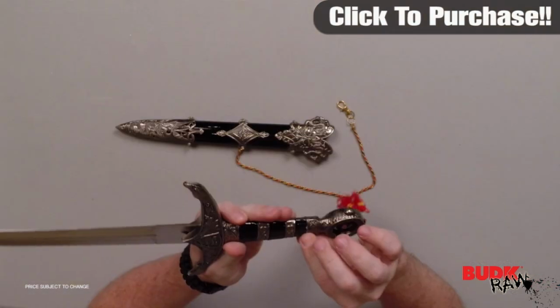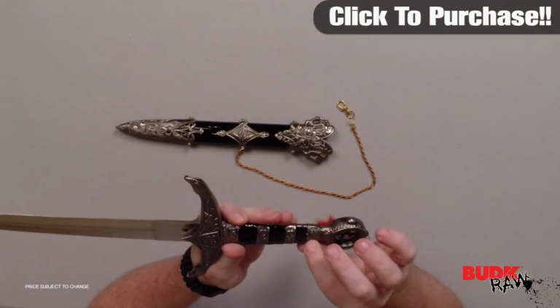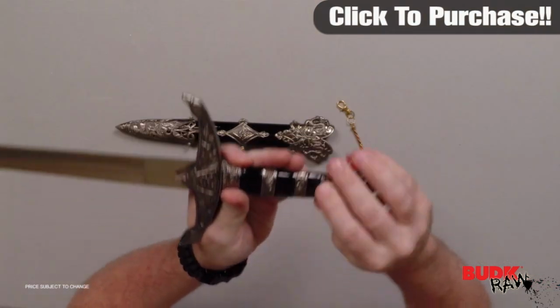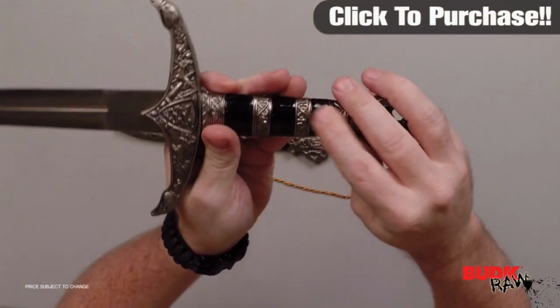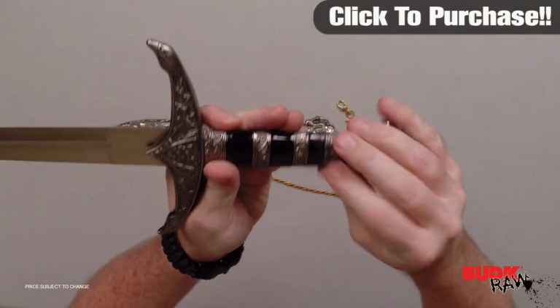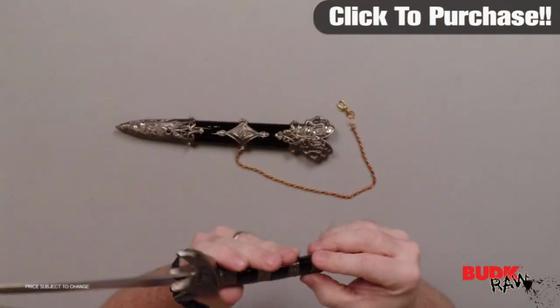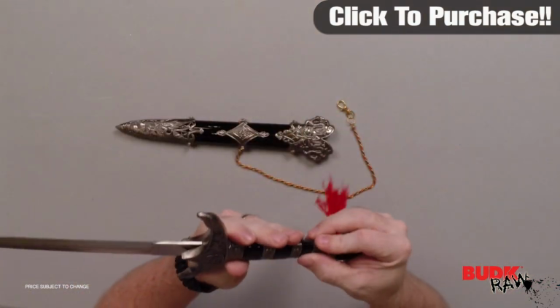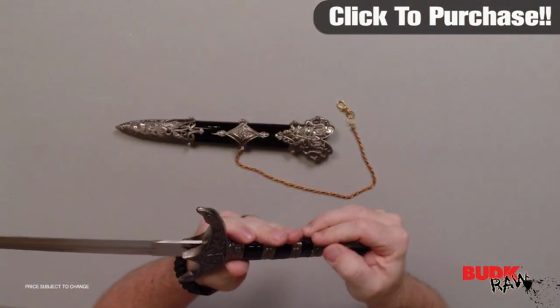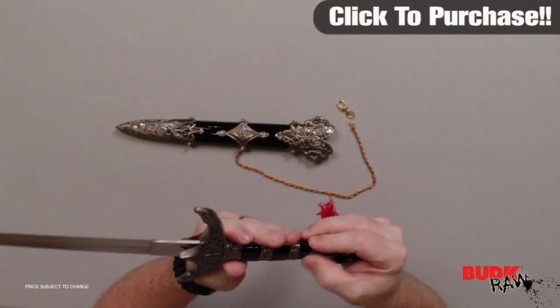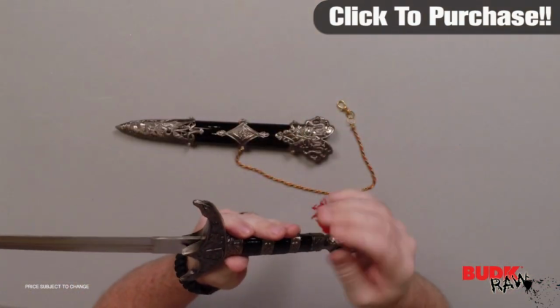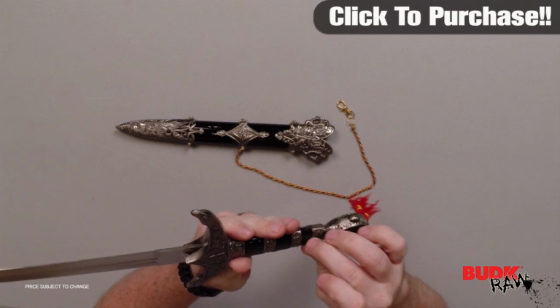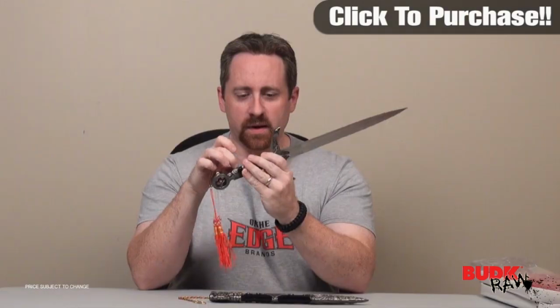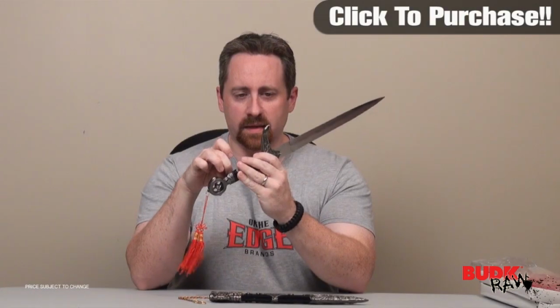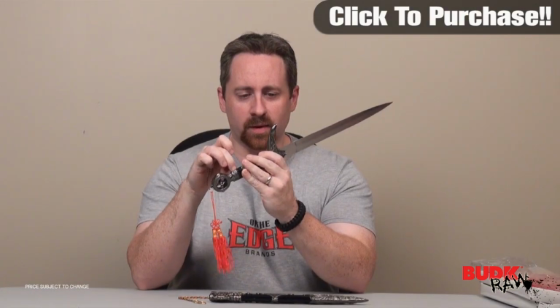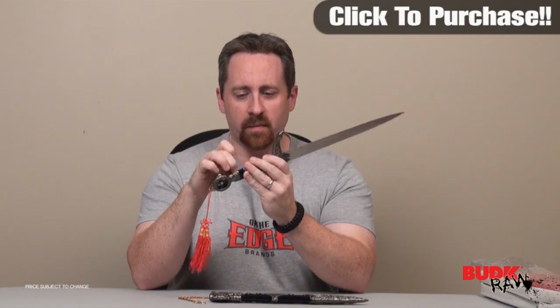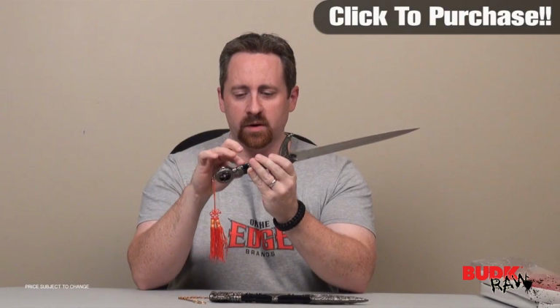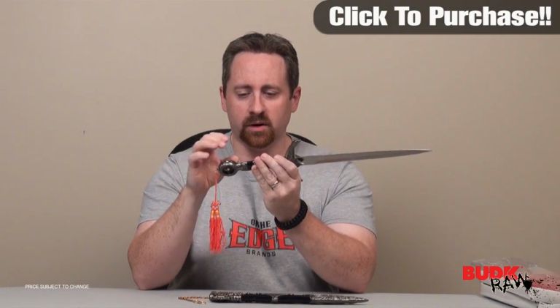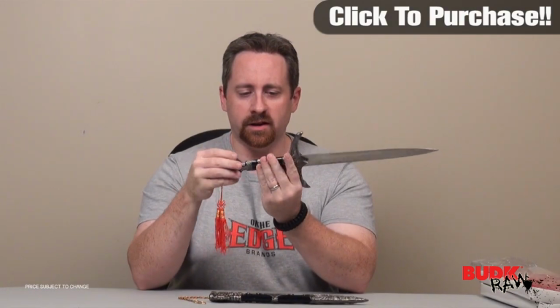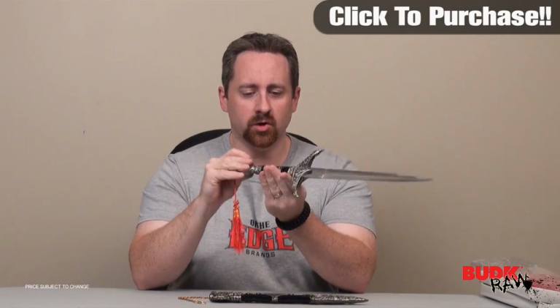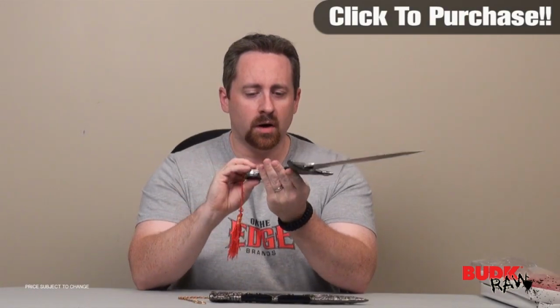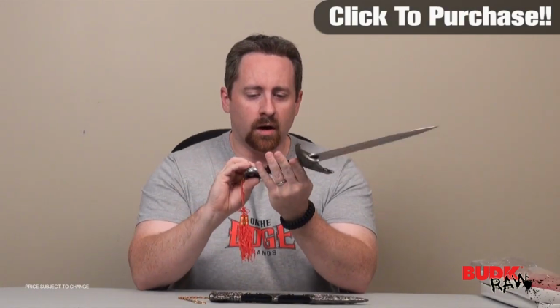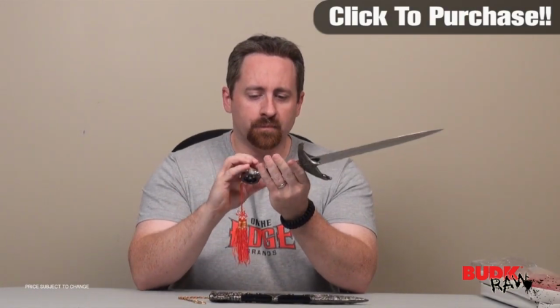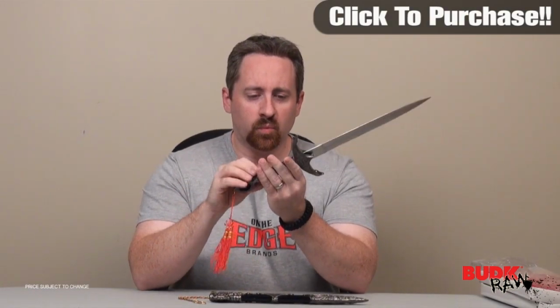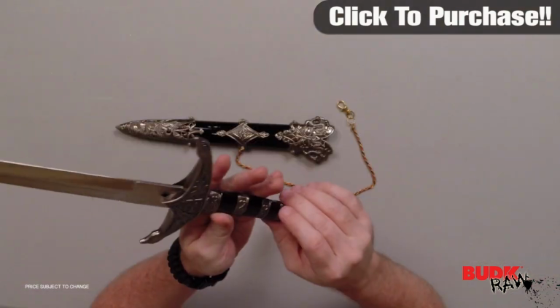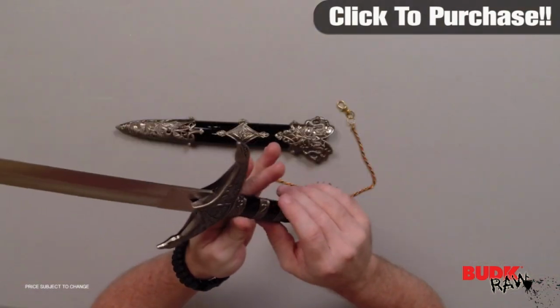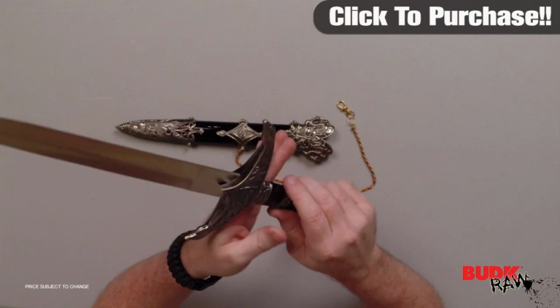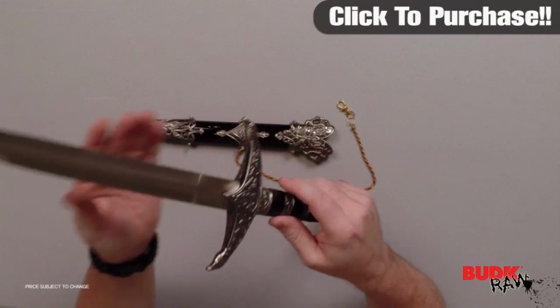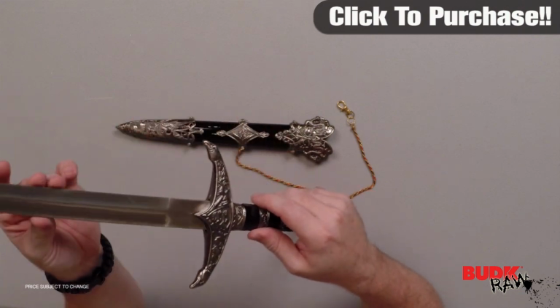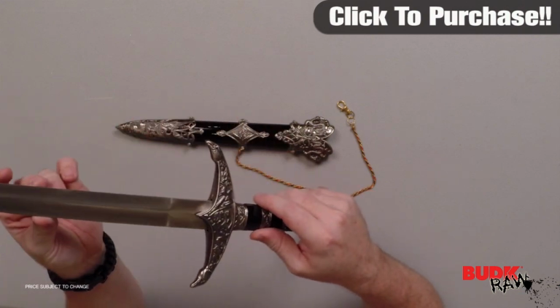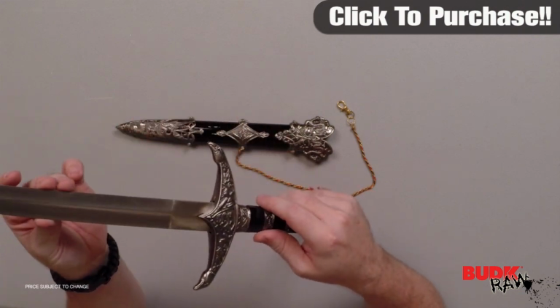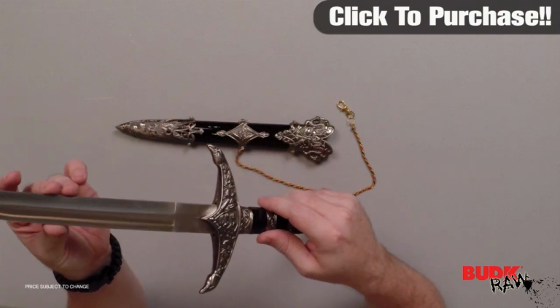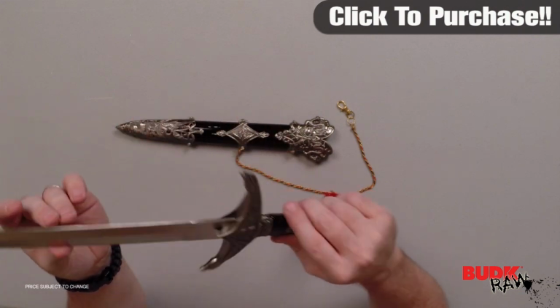Mine came with a little bit of glue that easily rubs off — no big problem there. I wouldn't even really call that an issue. But other than that, this thing is absolutely gorgeous.